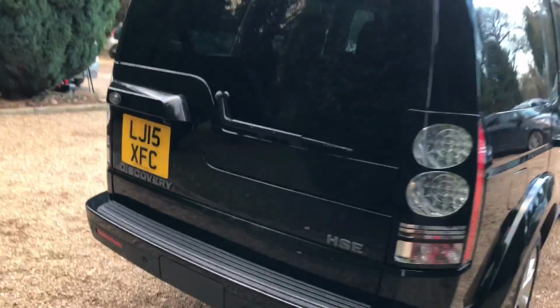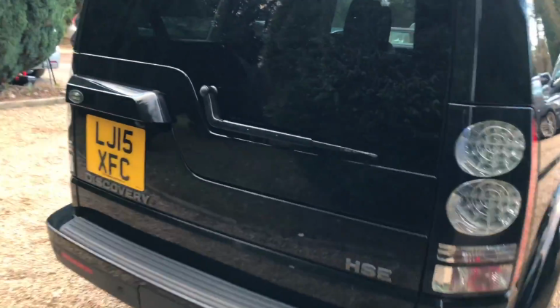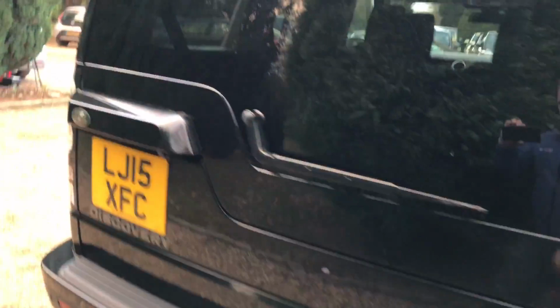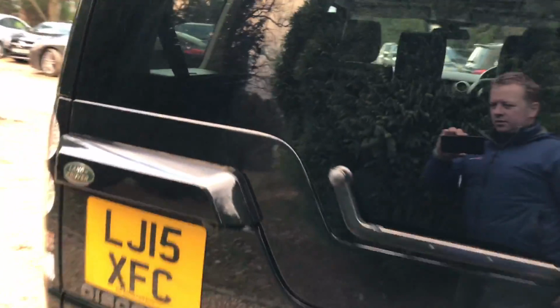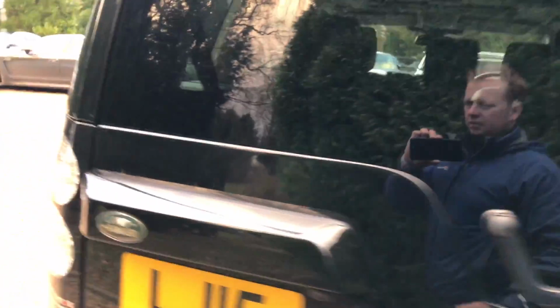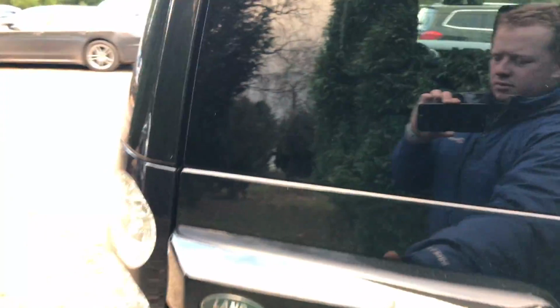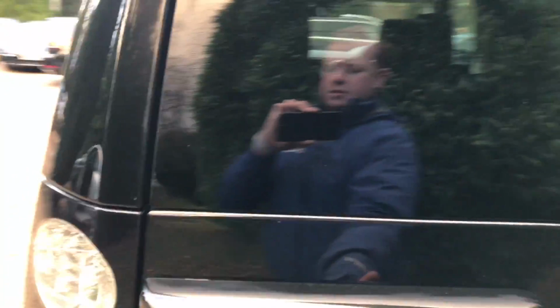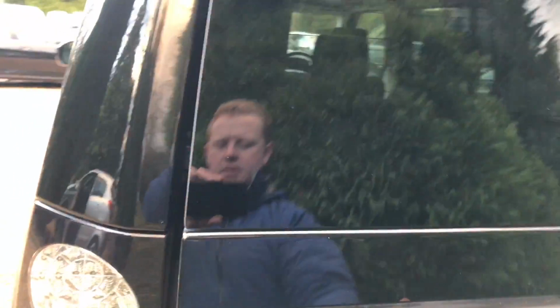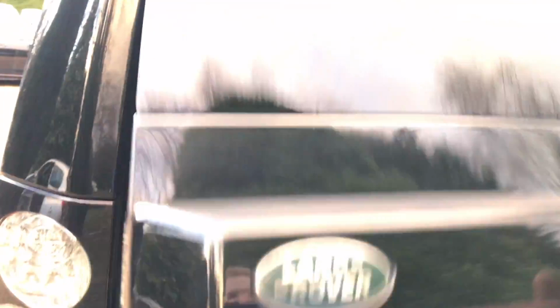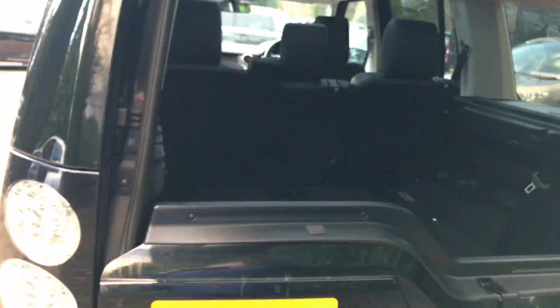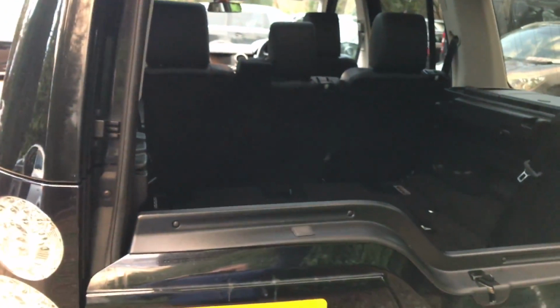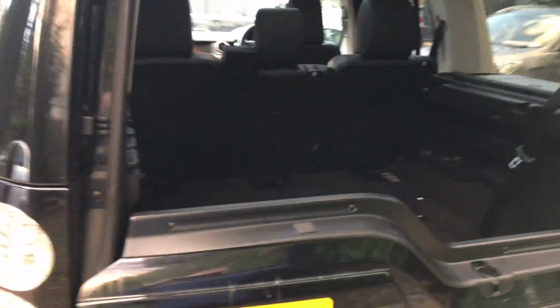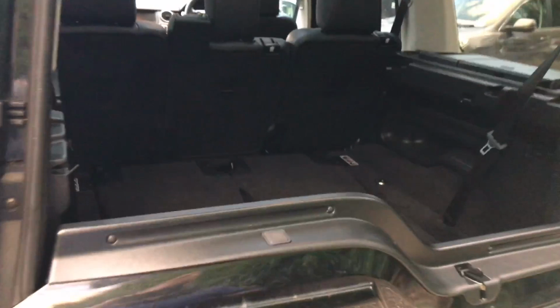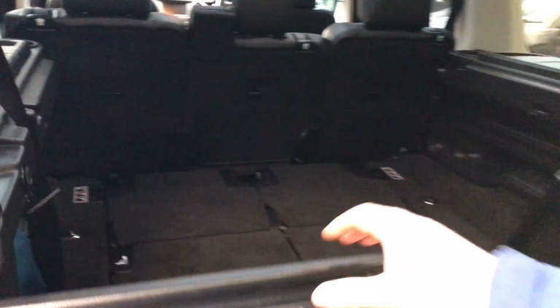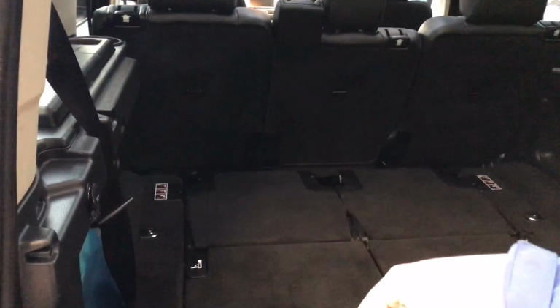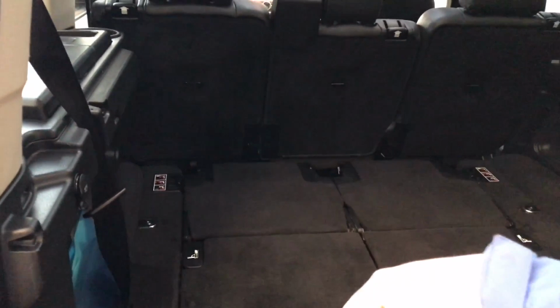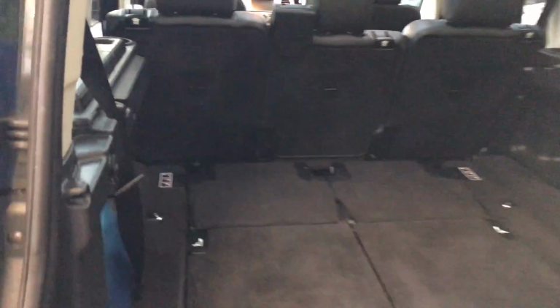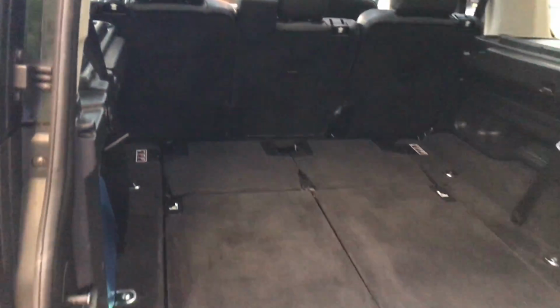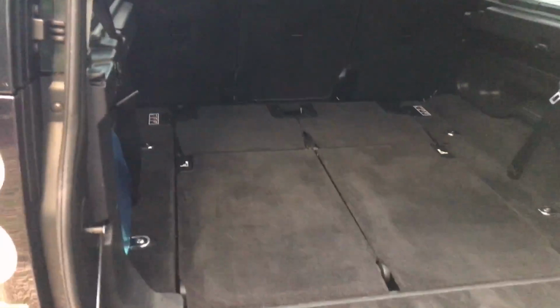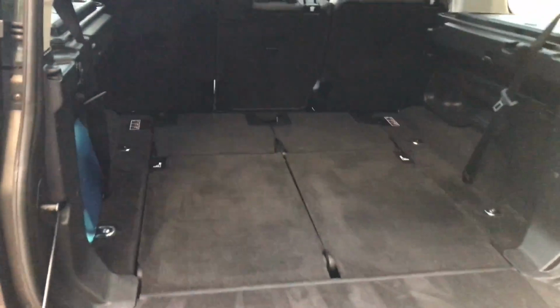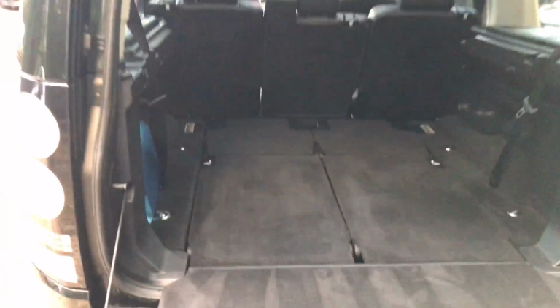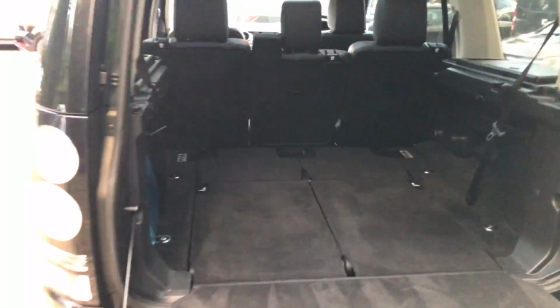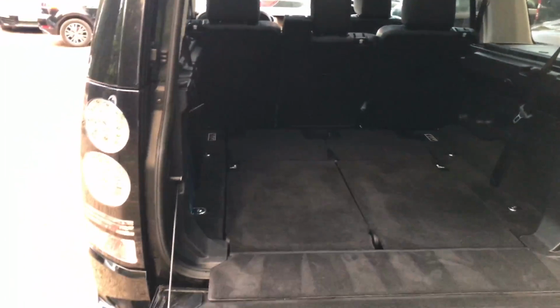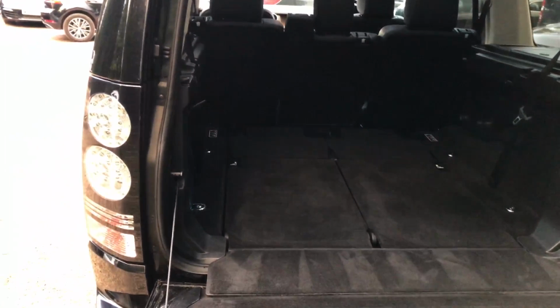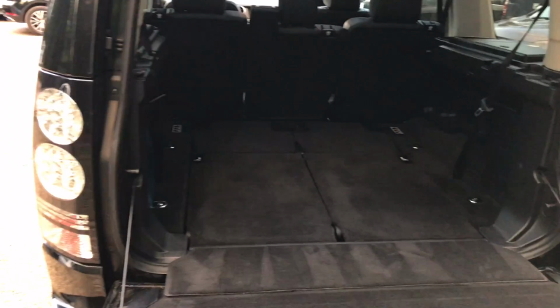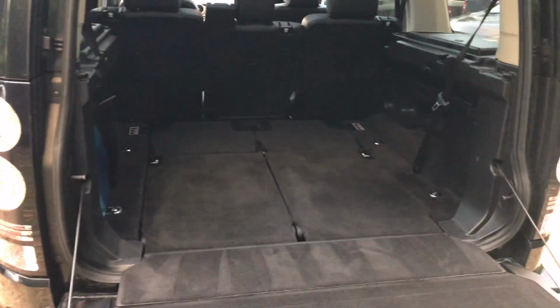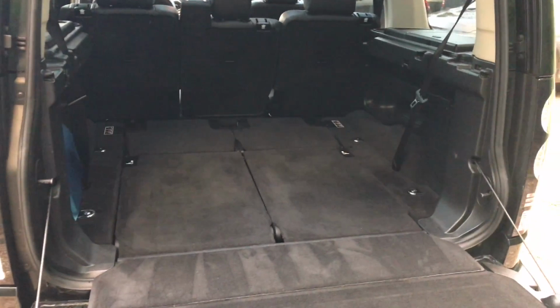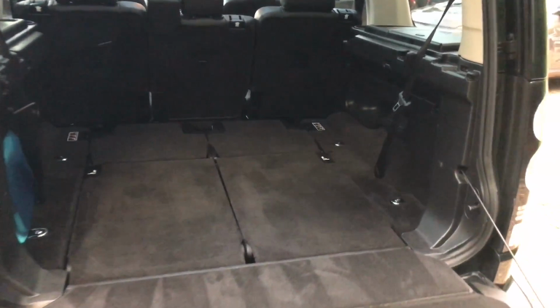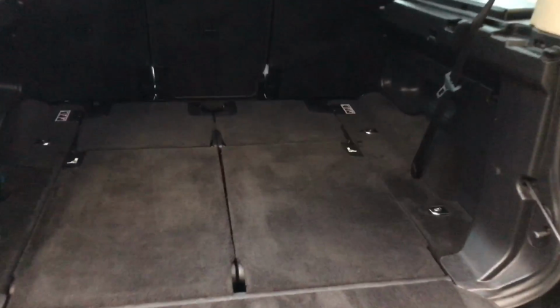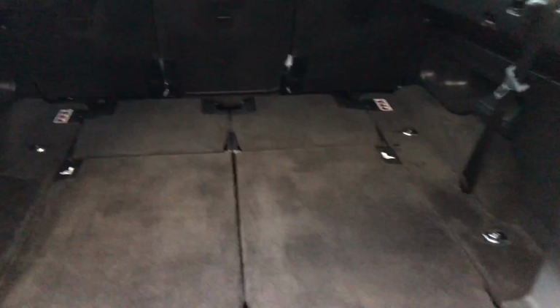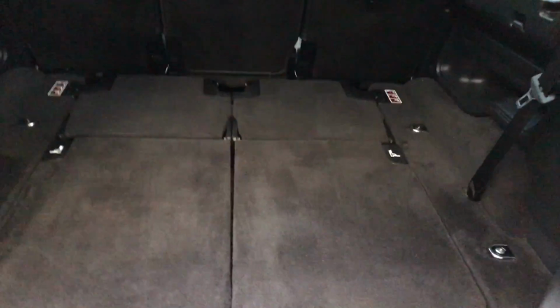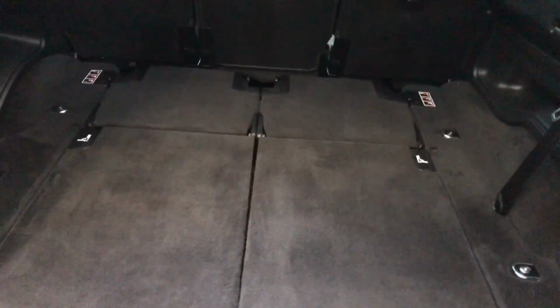I'm just going to show you around into the boot. This one's obviously got seven seats and a split tailgate, which opens like so. Plenty of room in there. Two seats just there that just fold up.